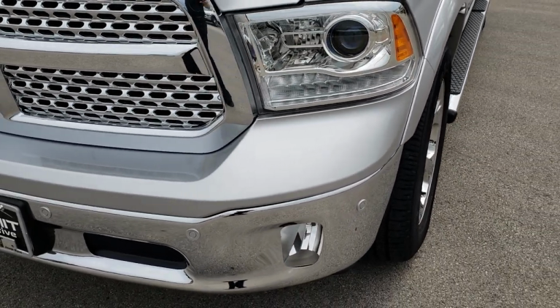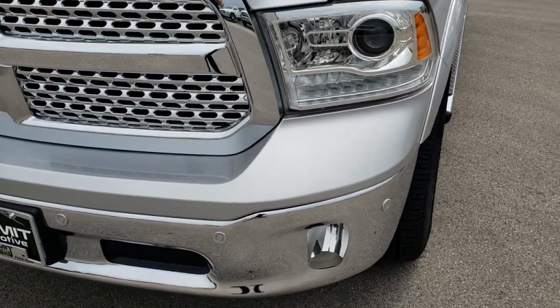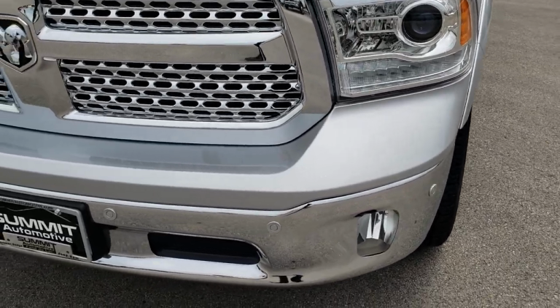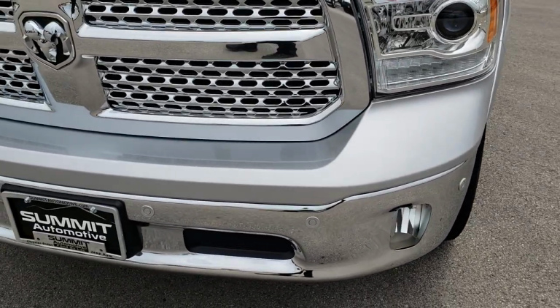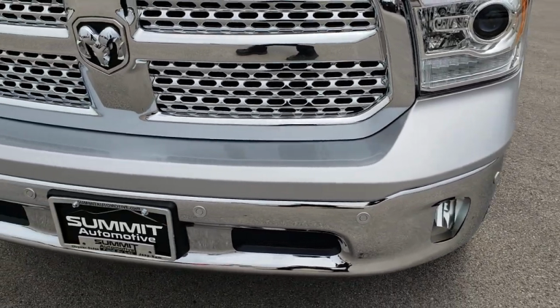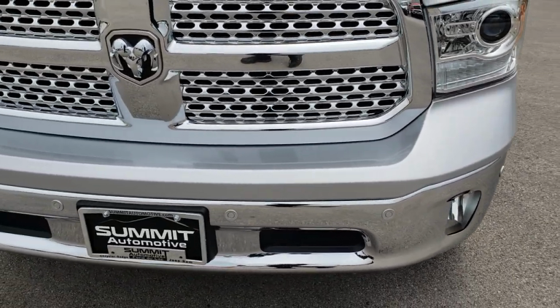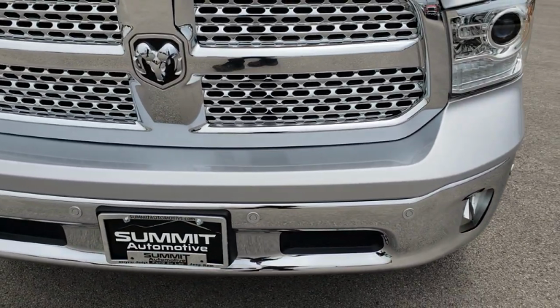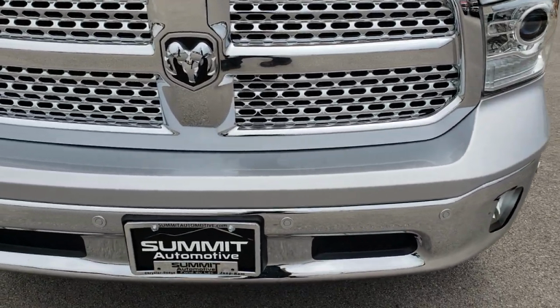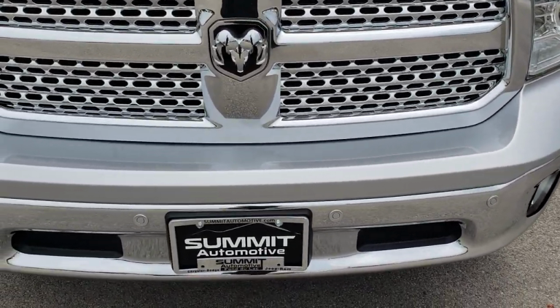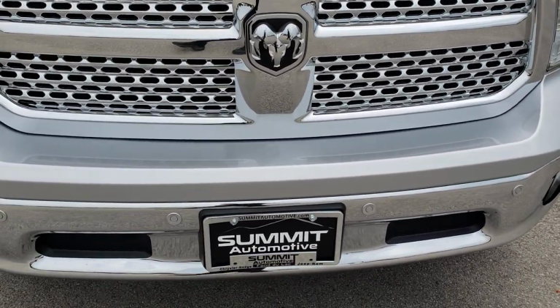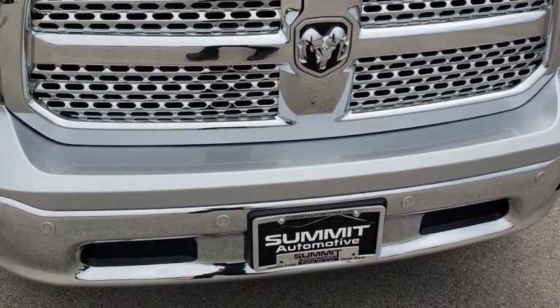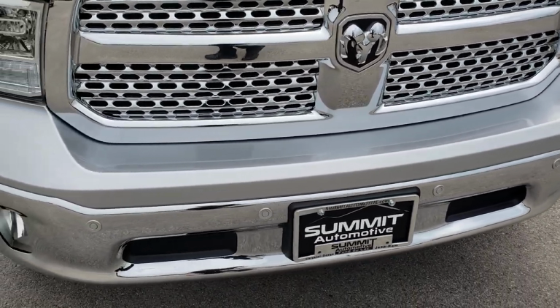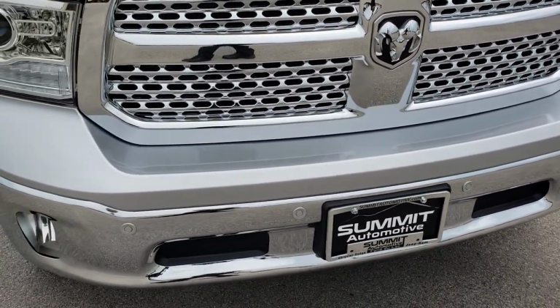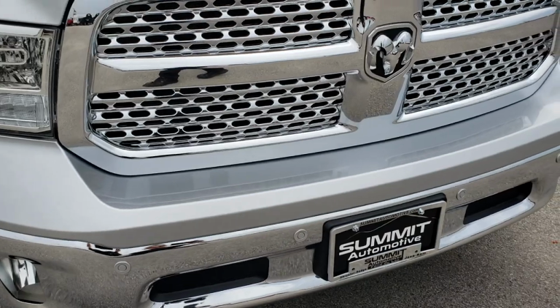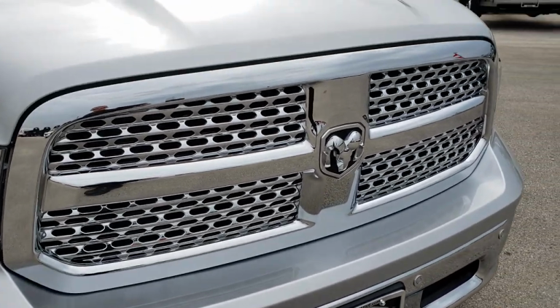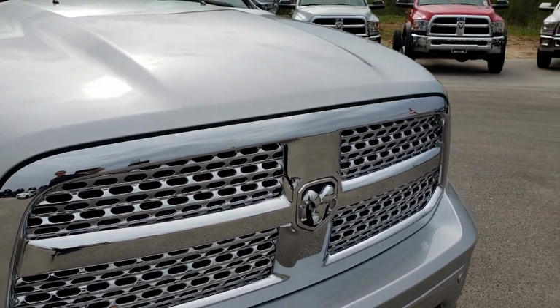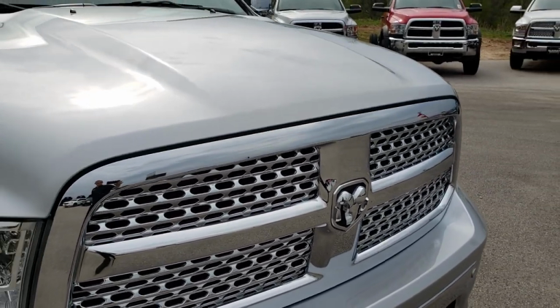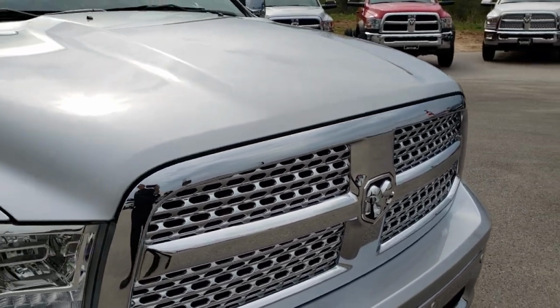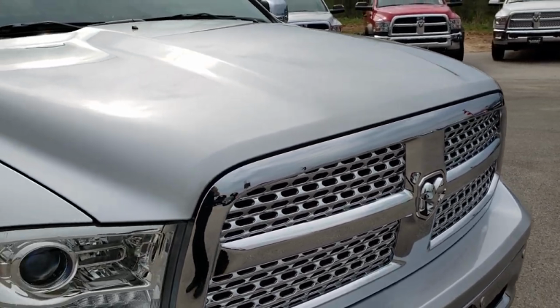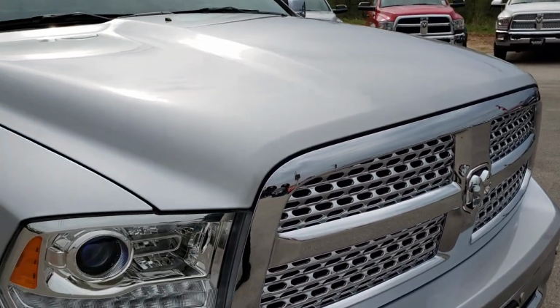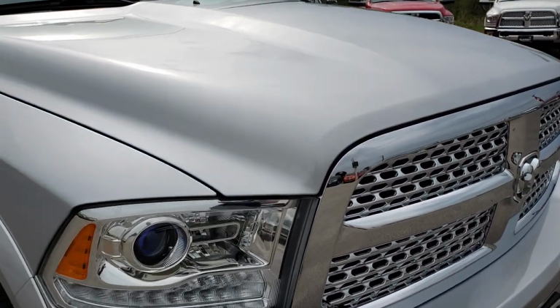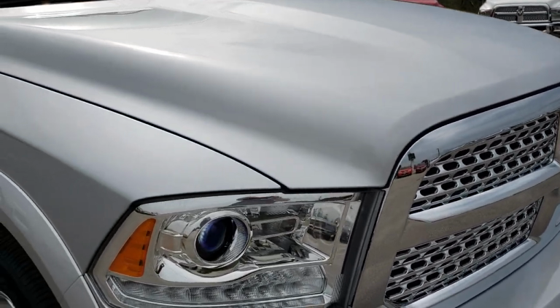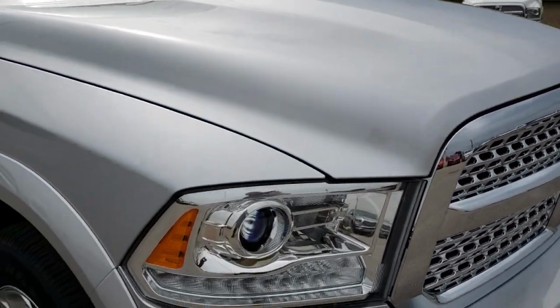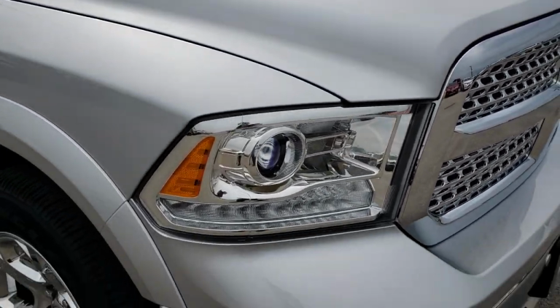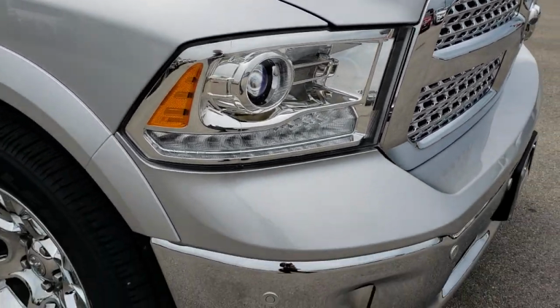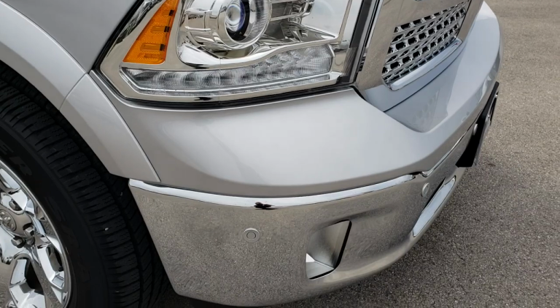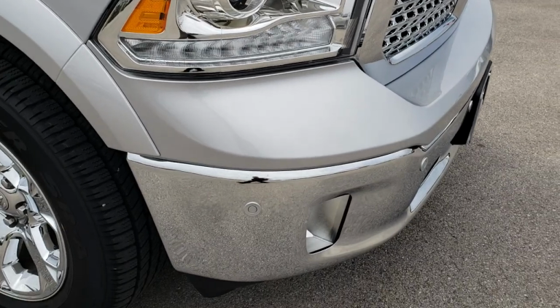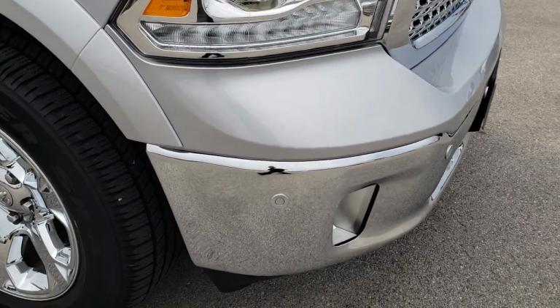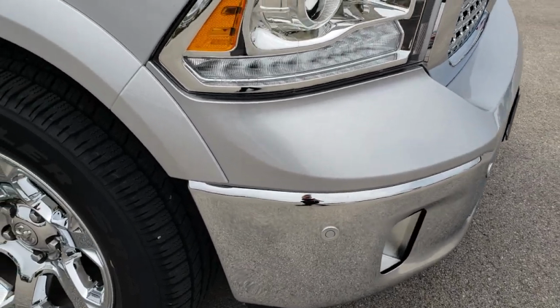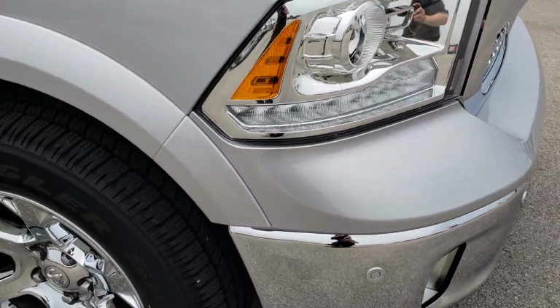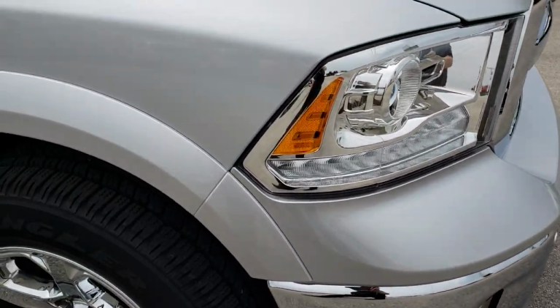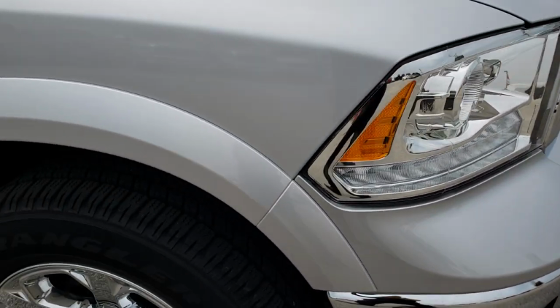We still want to do the video to make sure that you're getting the most accurate representation possible, so you can have the confidence to make that trip, buy that plane ticket, or just drive on down the road to see us and the vehicle.